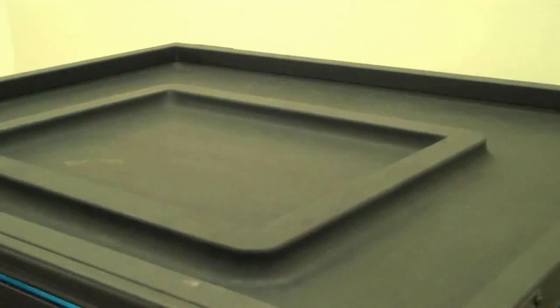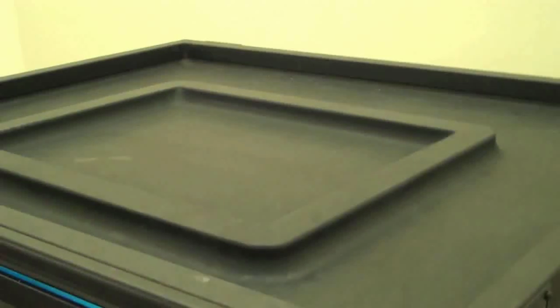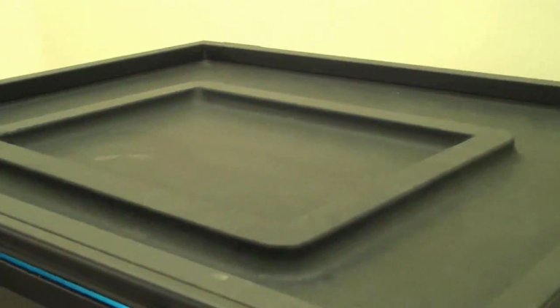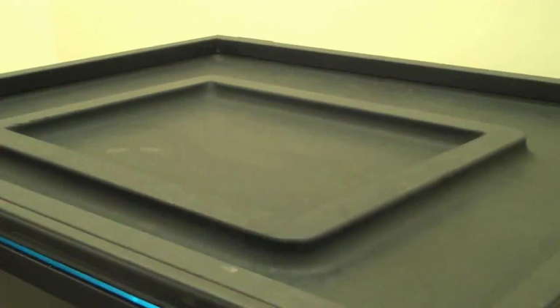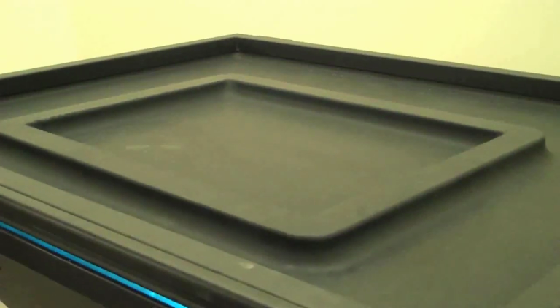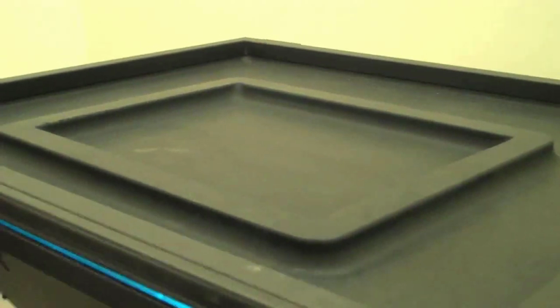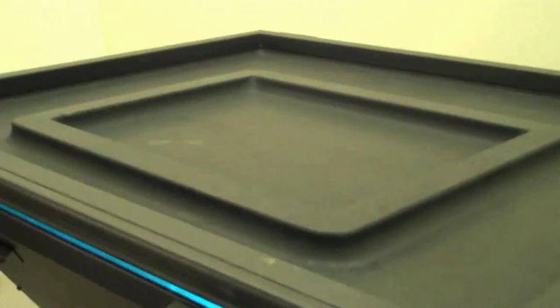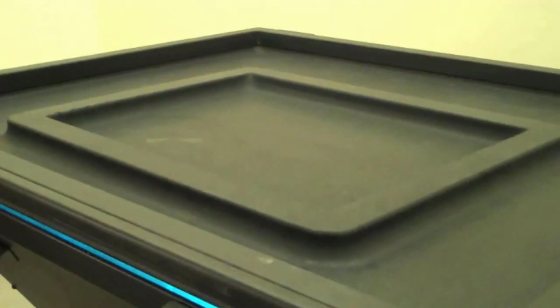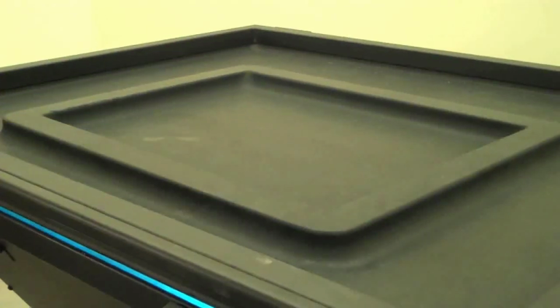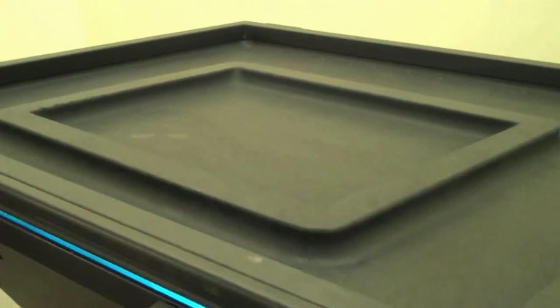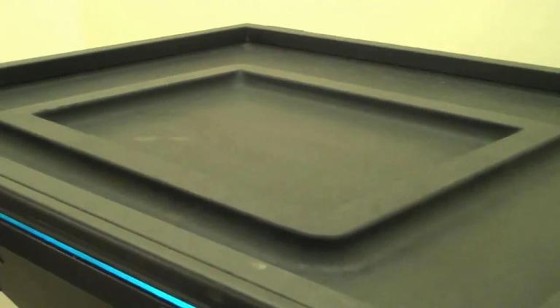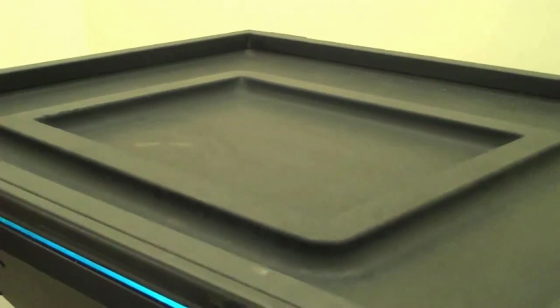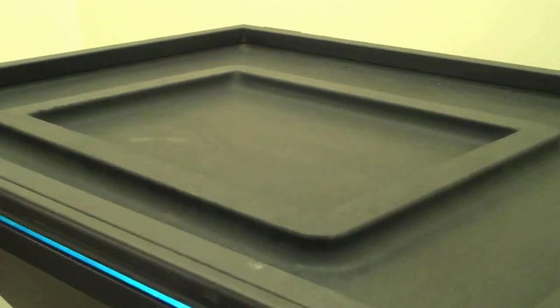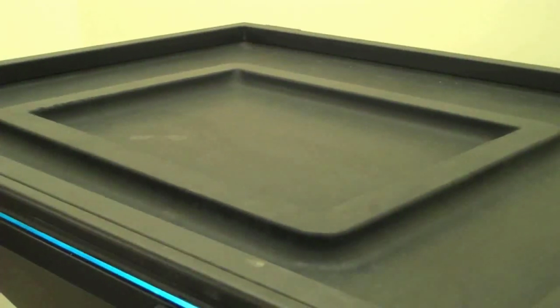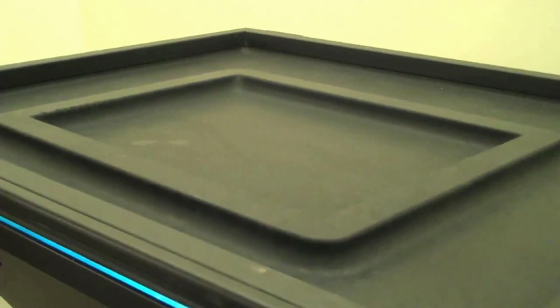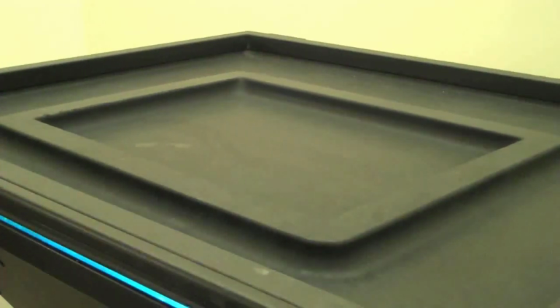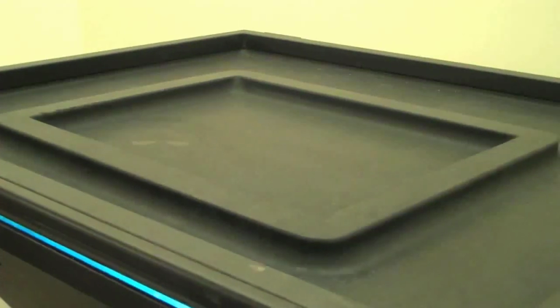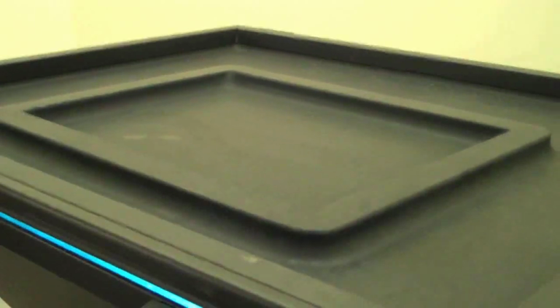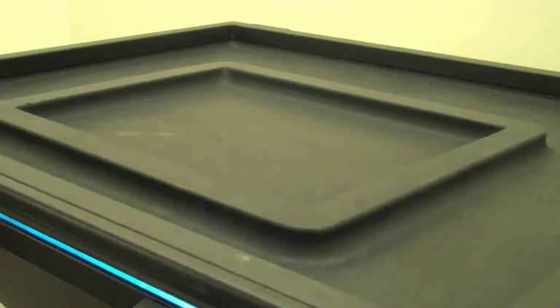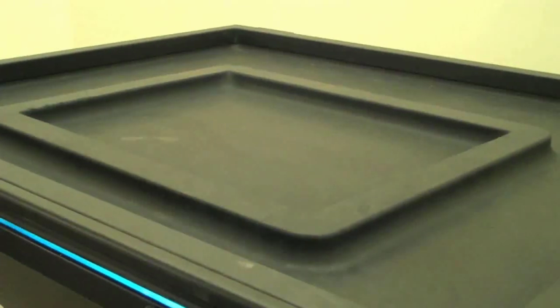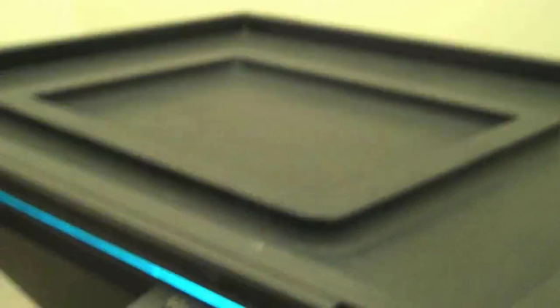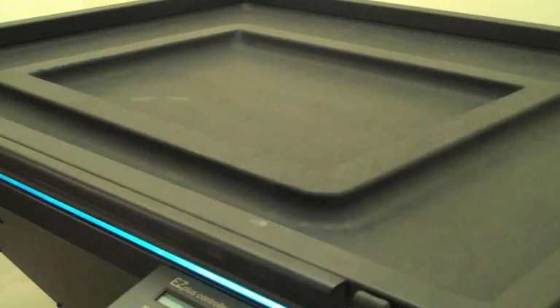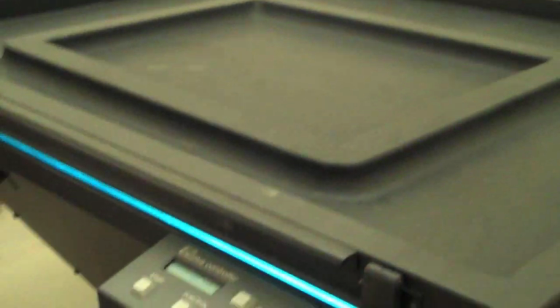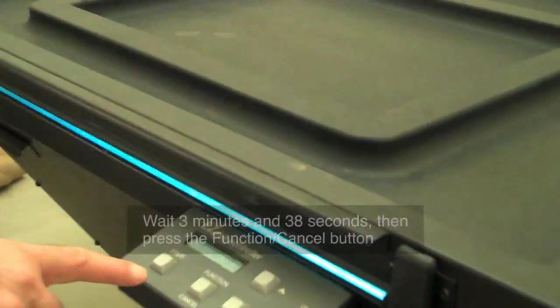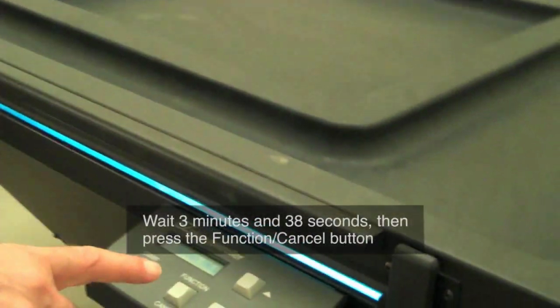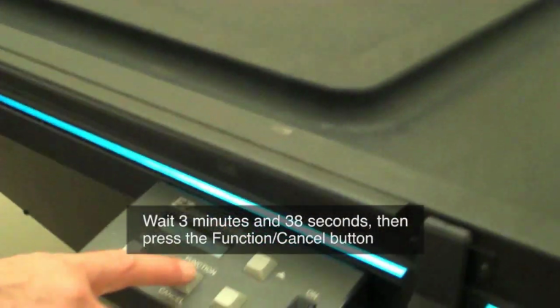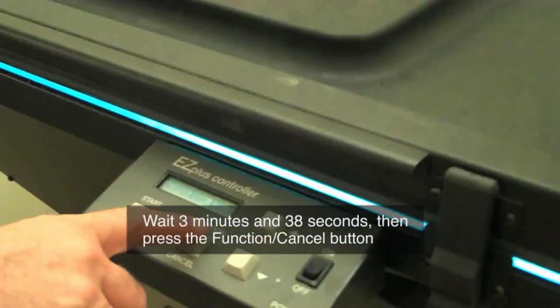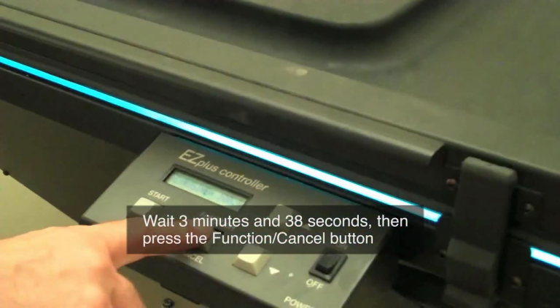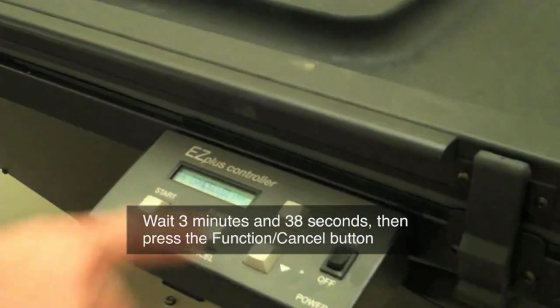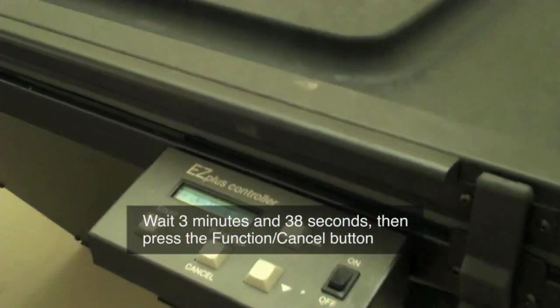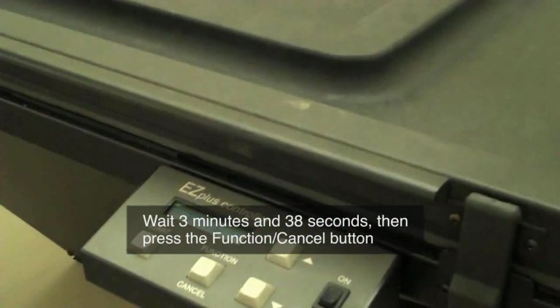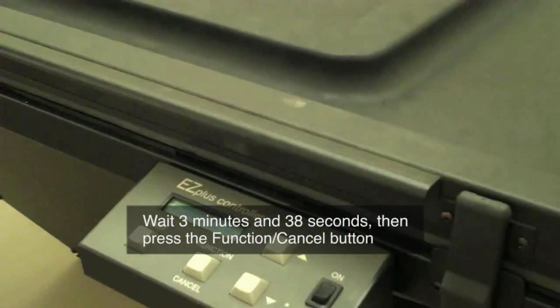You will wait 3 minutes and 38 seconds, and at that point you'll go ahead and push the function cancel button, which will turn the machine off.